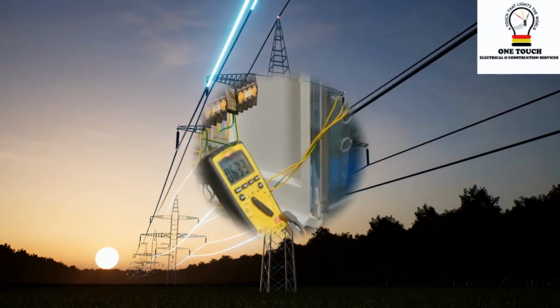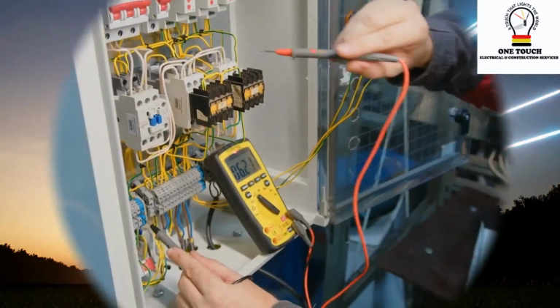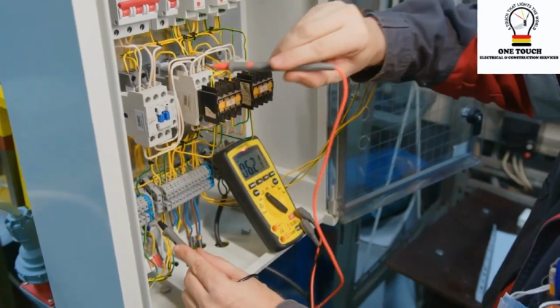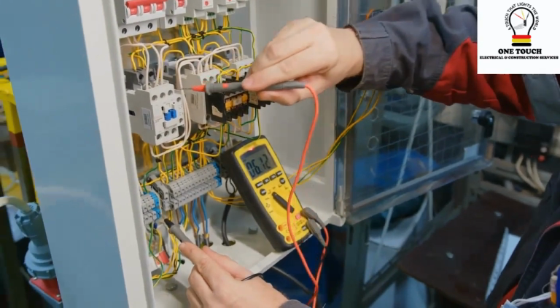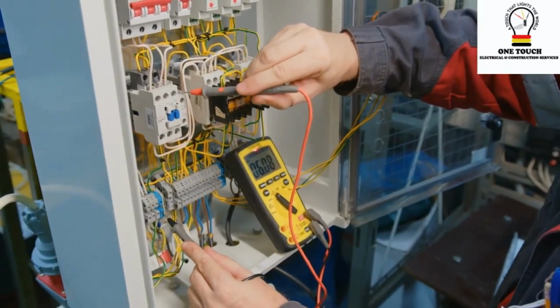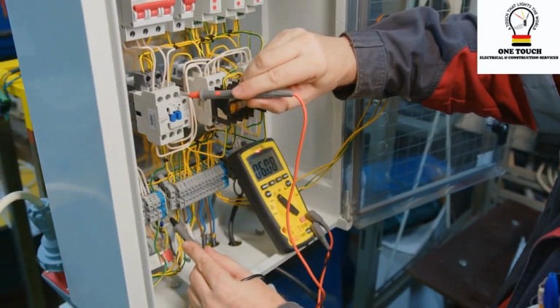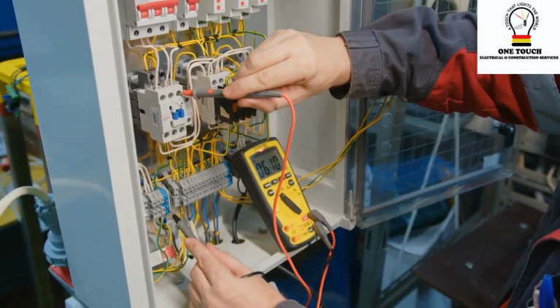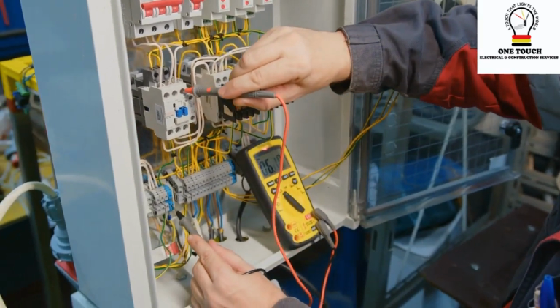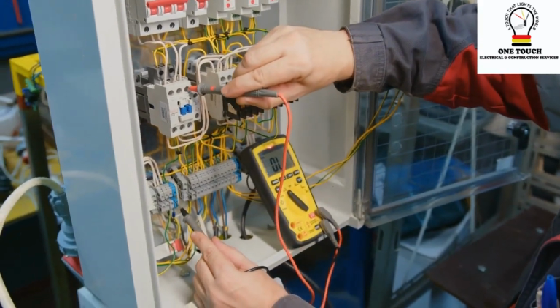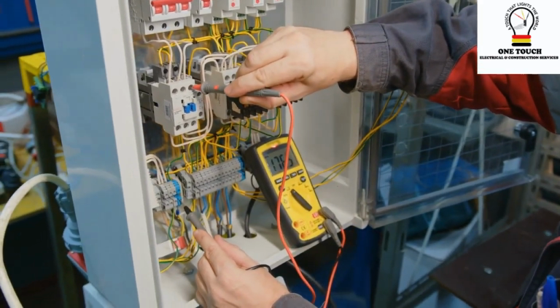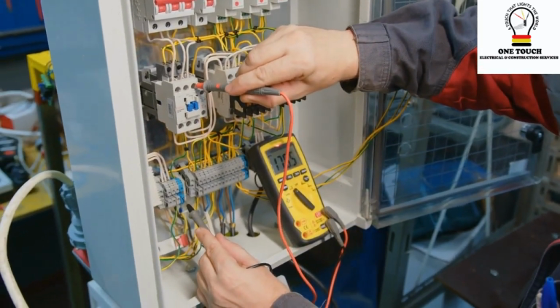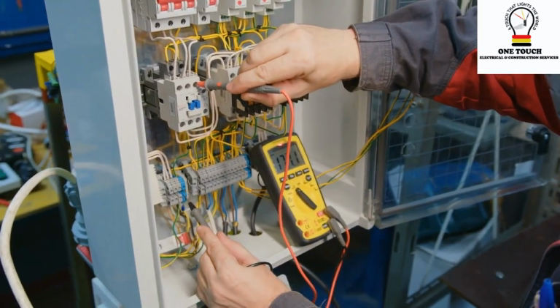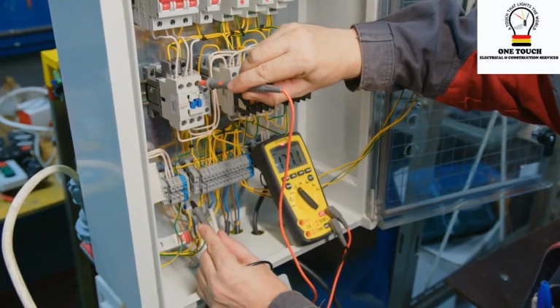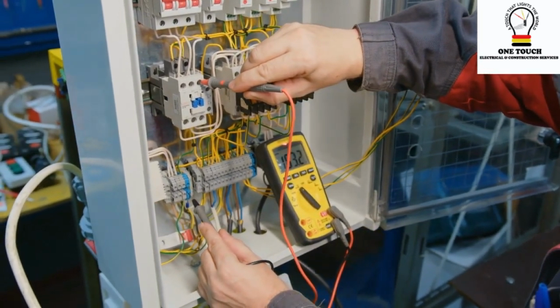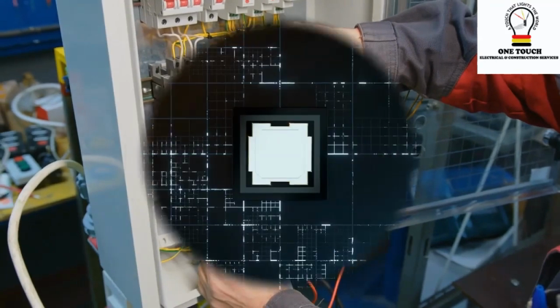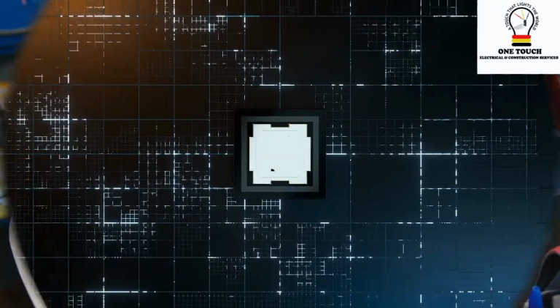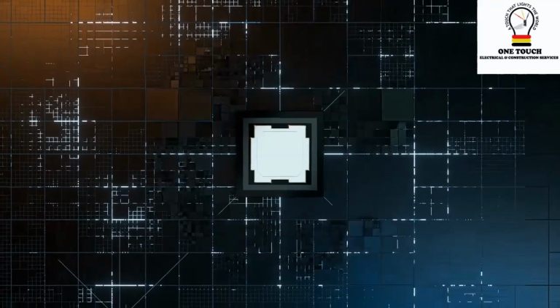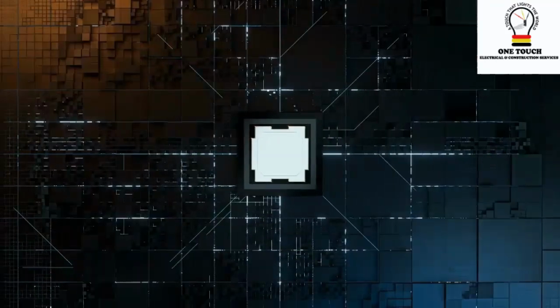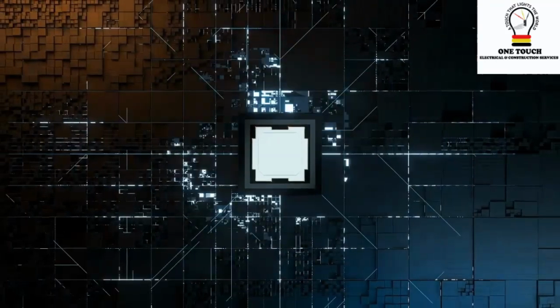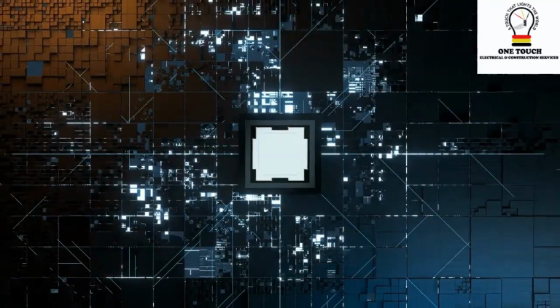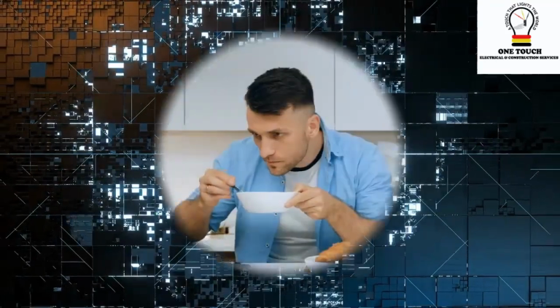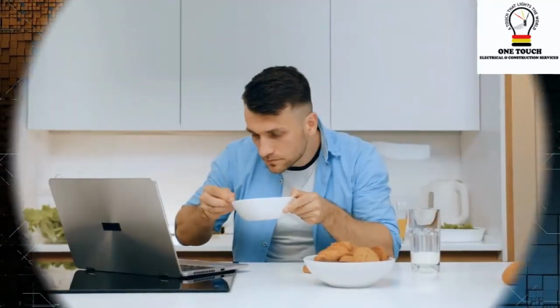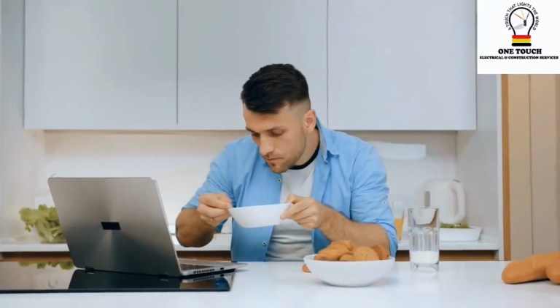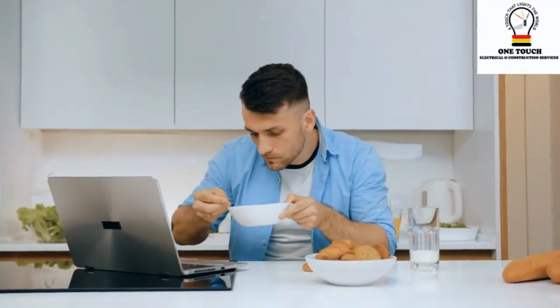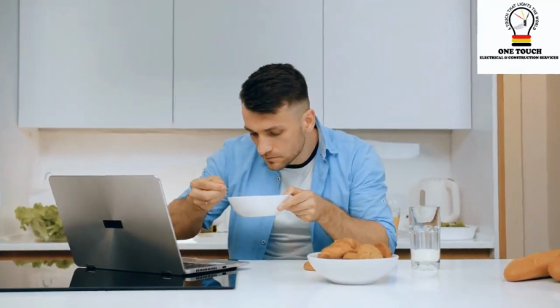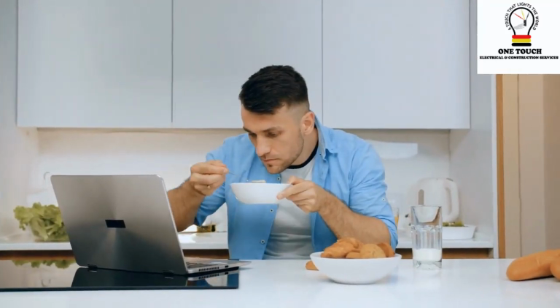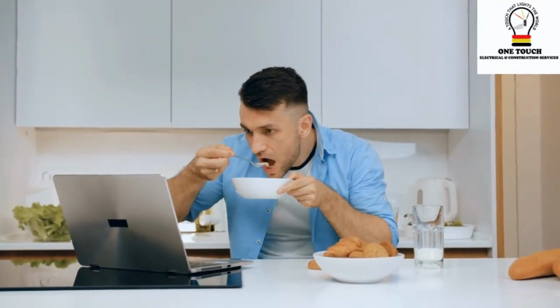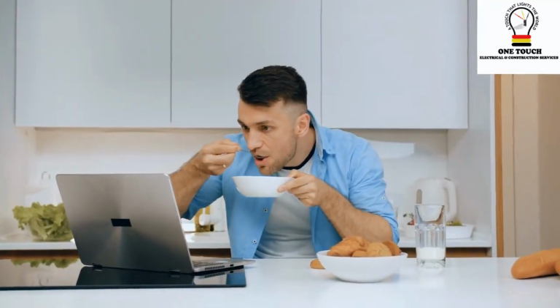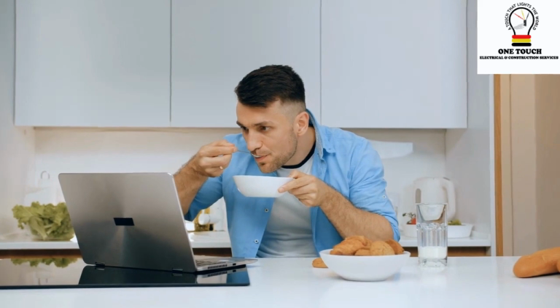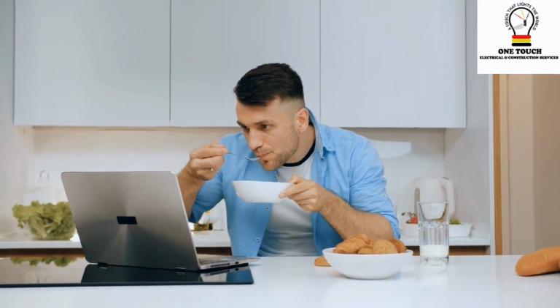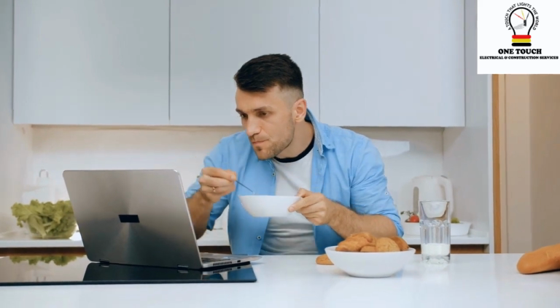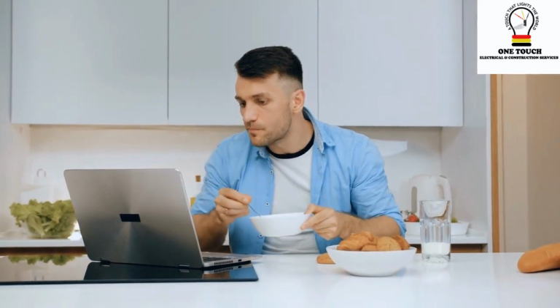Voltage, the push behind electrons' movement, takes center stage, guiding the flow of electric current through circuits. Join us as we demystify voltage's power and its dance with electric current.